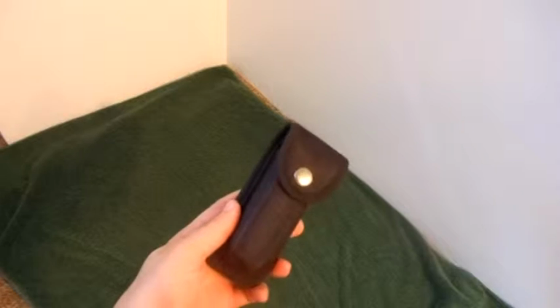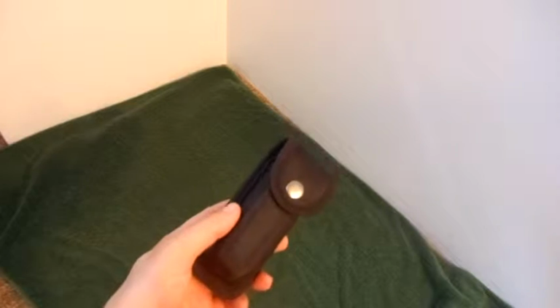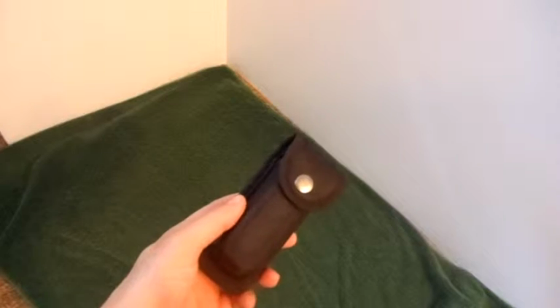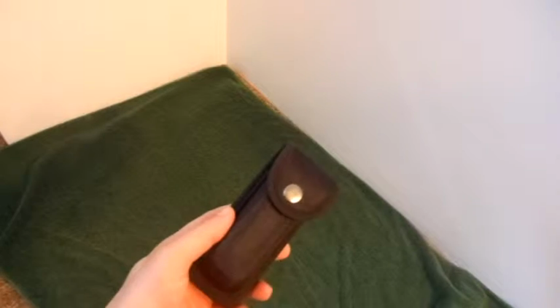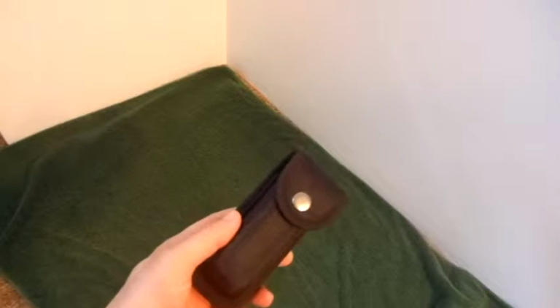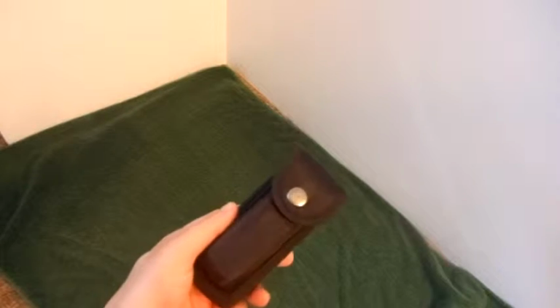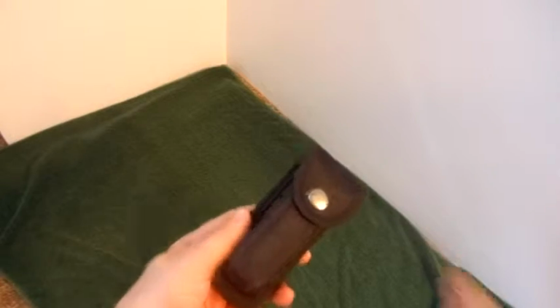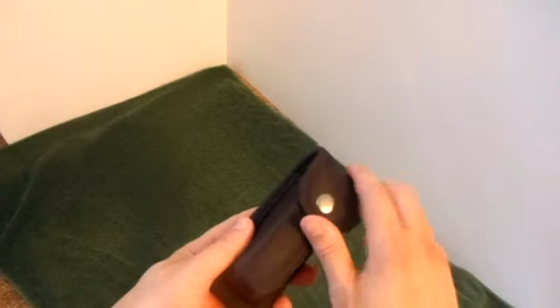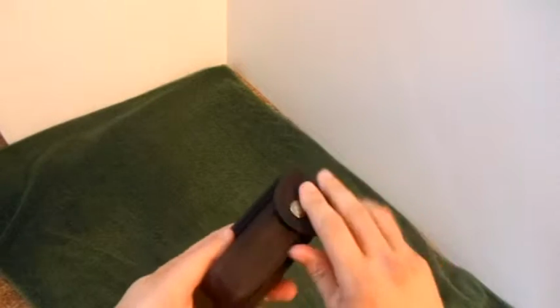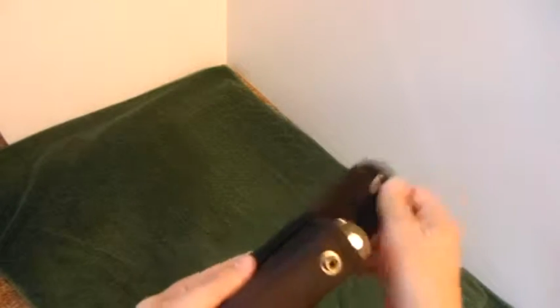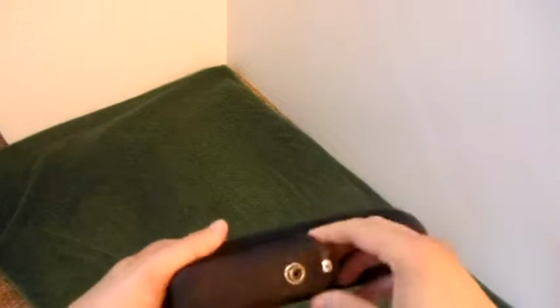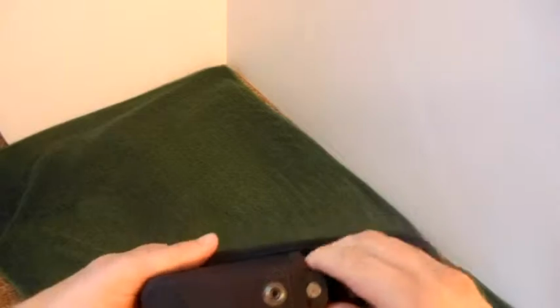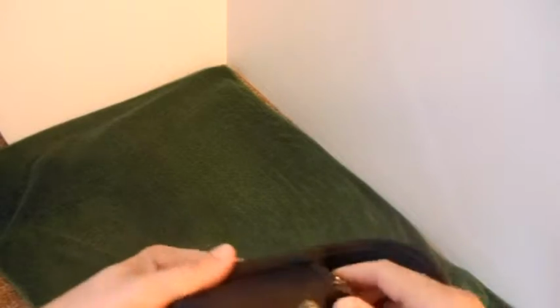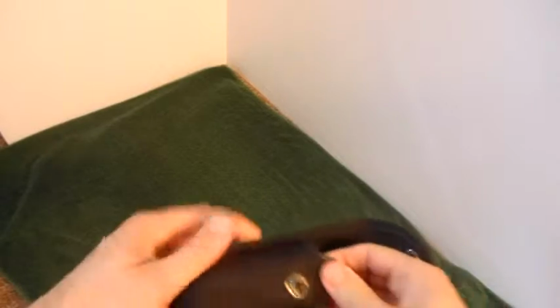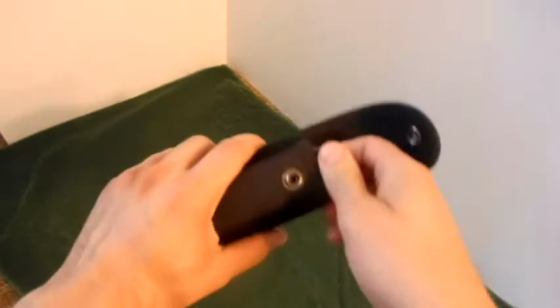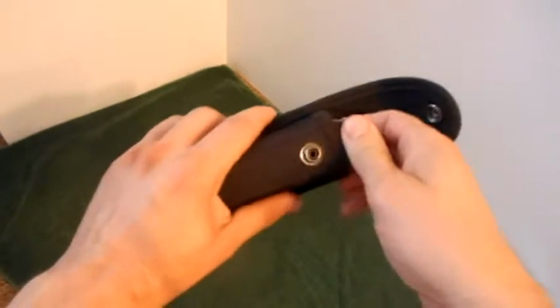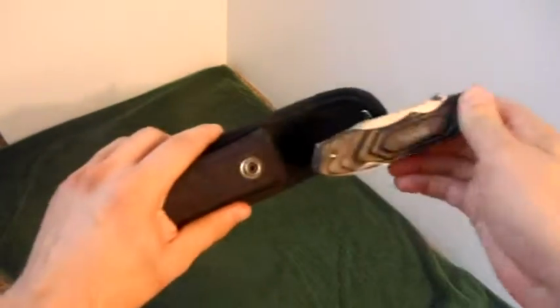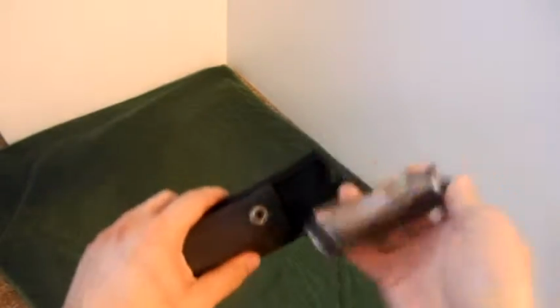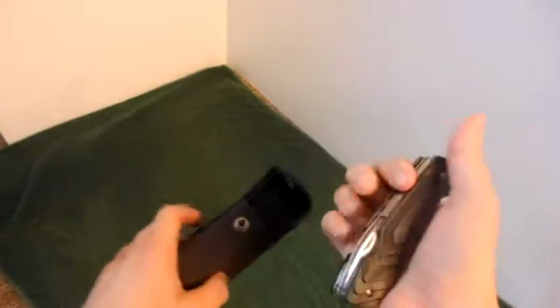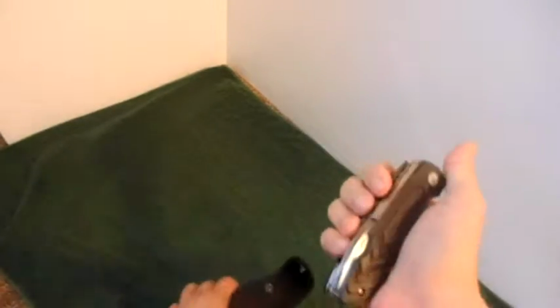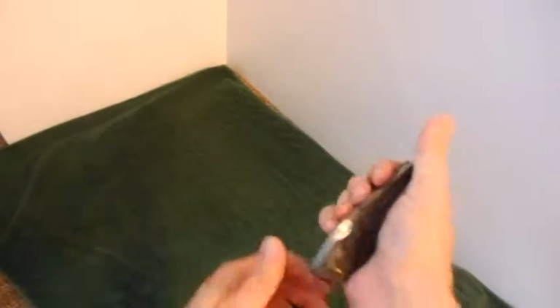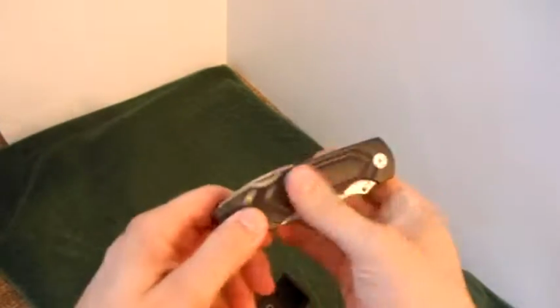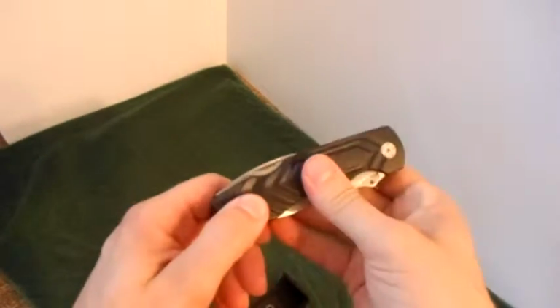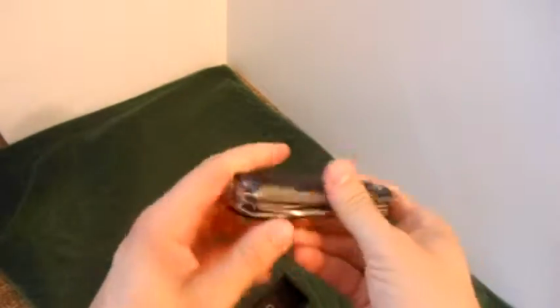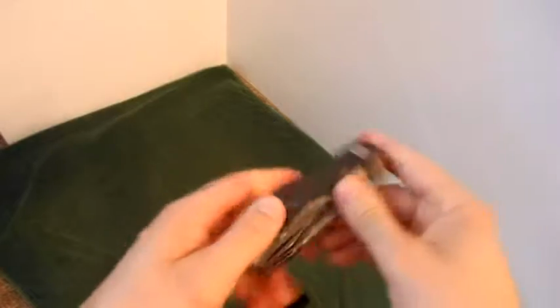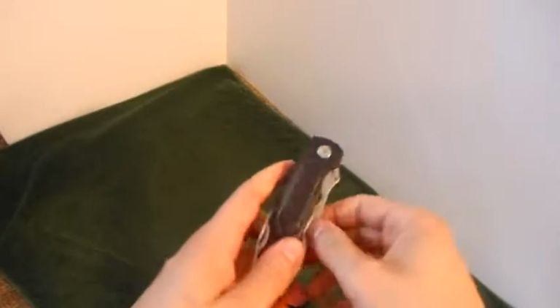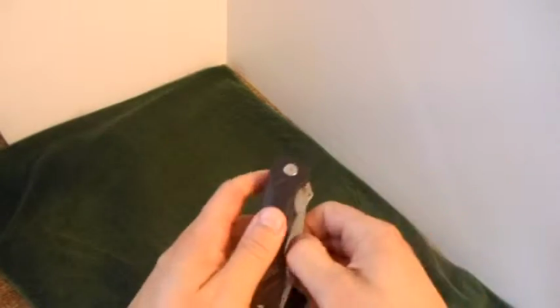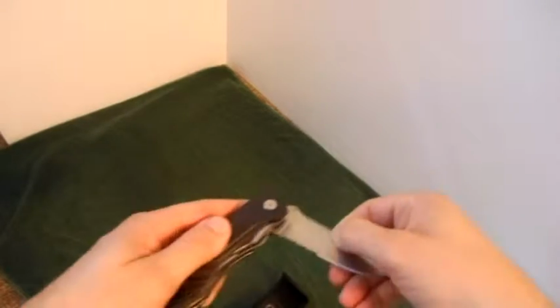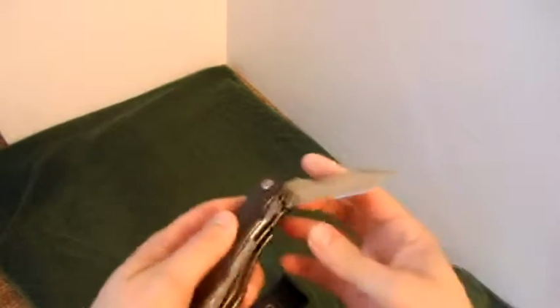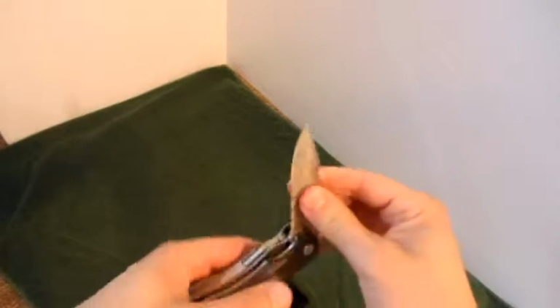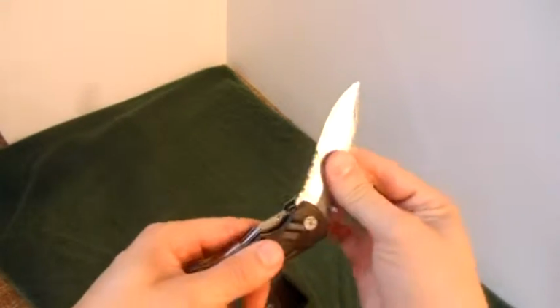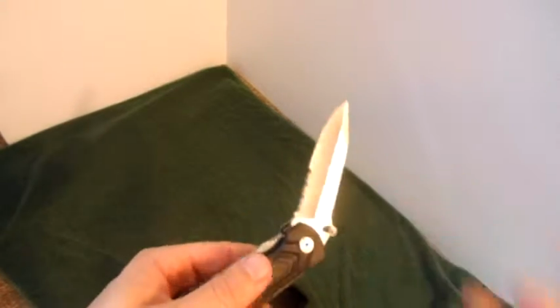Hello and welcome to my review of this multi-tool pocket knife with plier attachment. As you can see, it comes in a very nice case, very solid construction, and you get a couple of different blades on it.